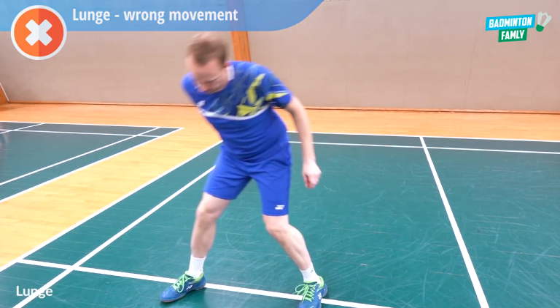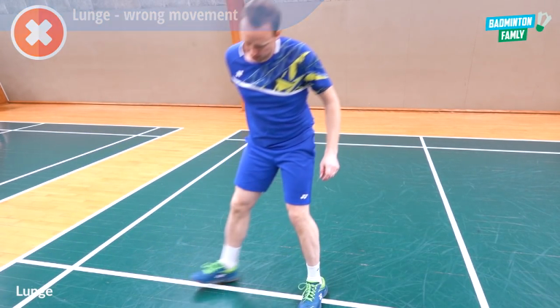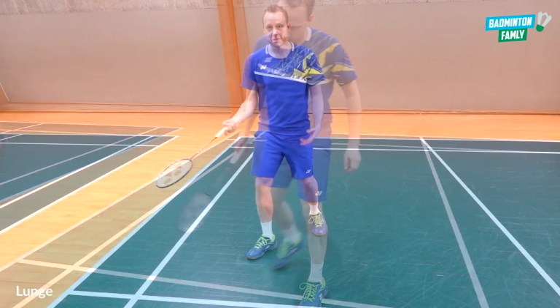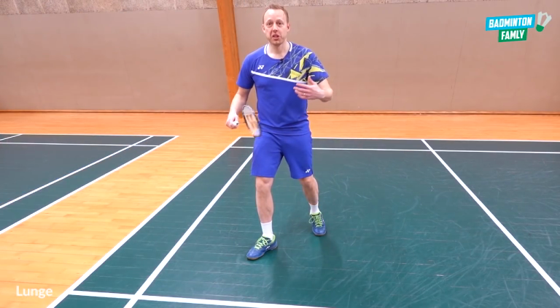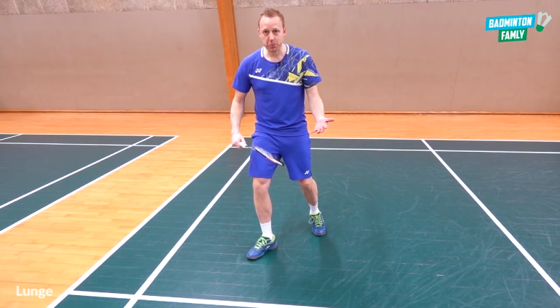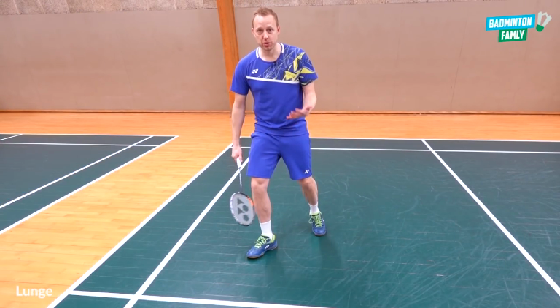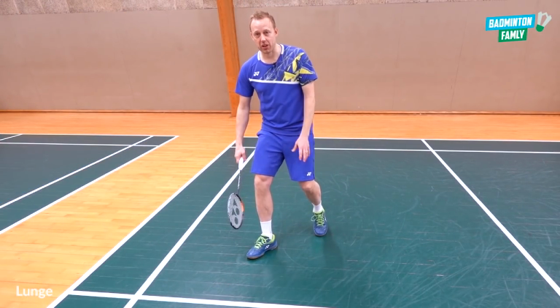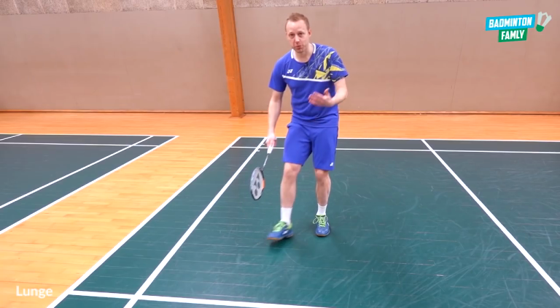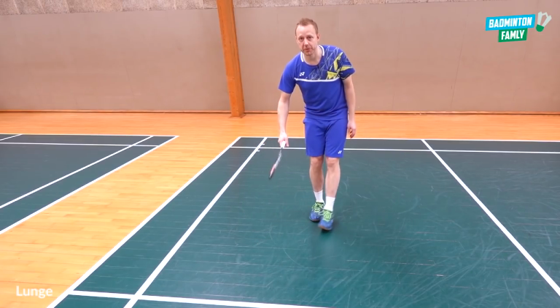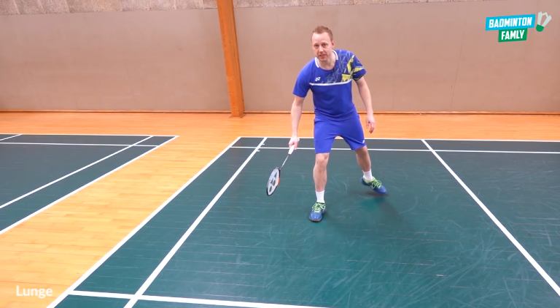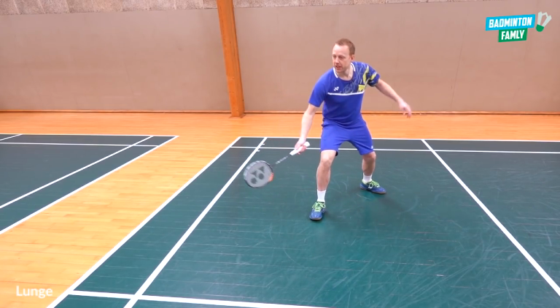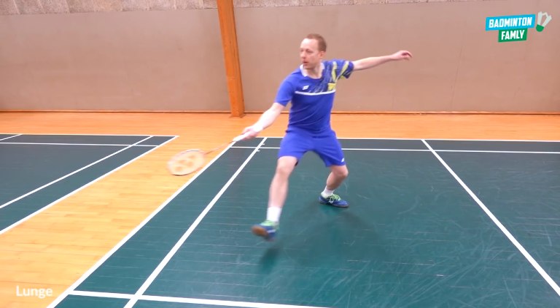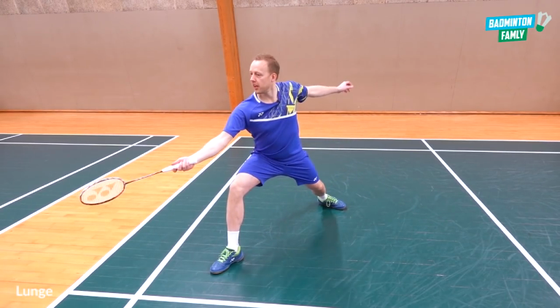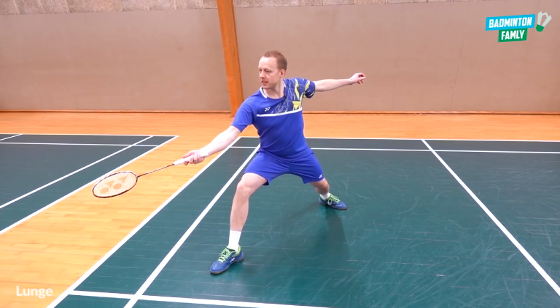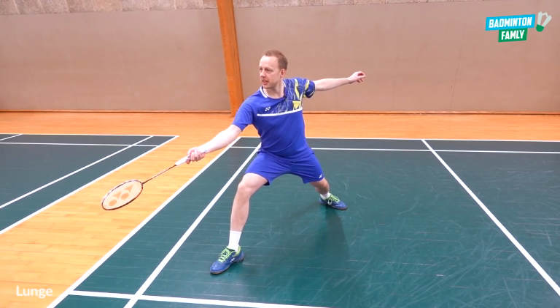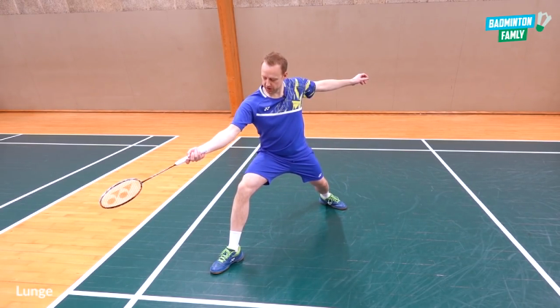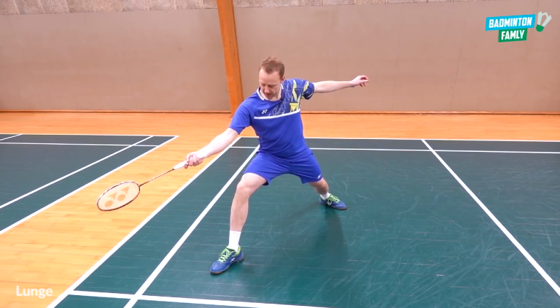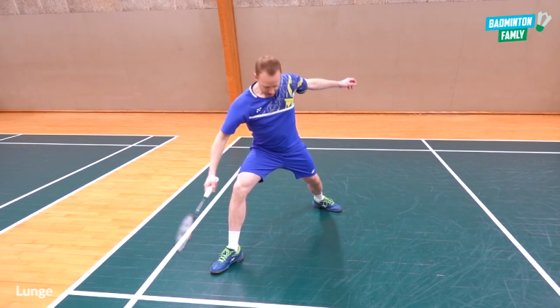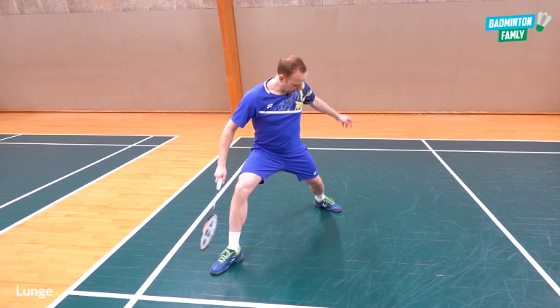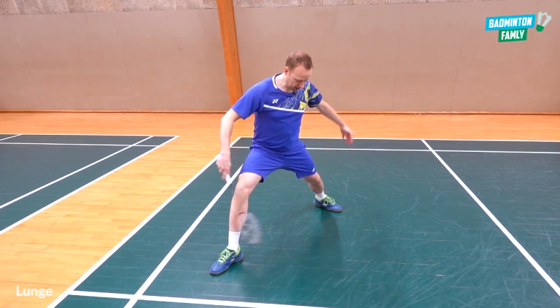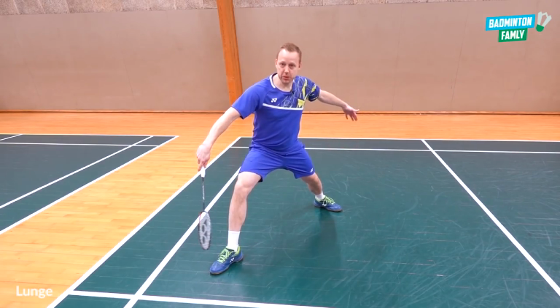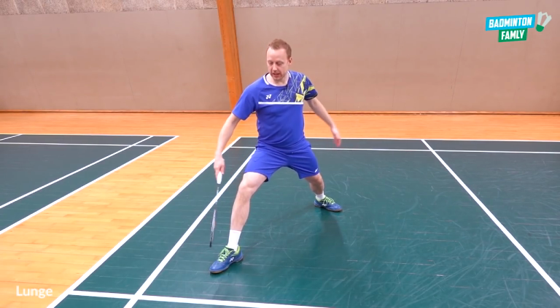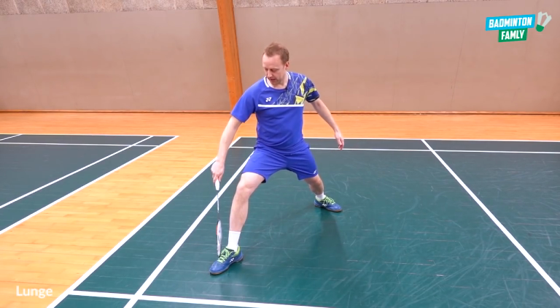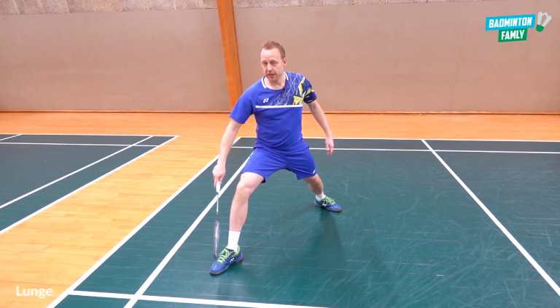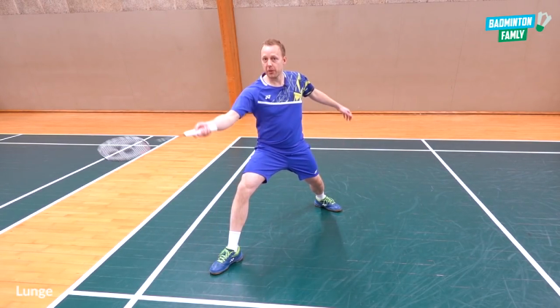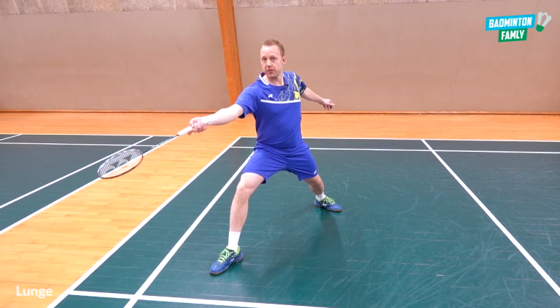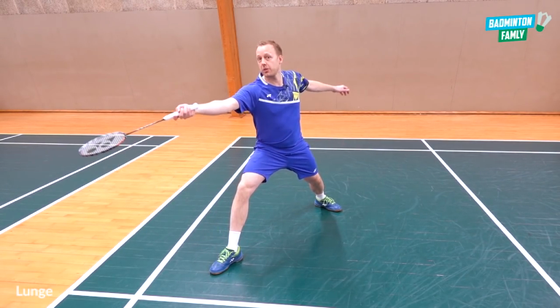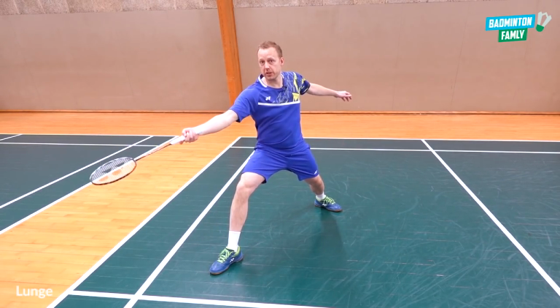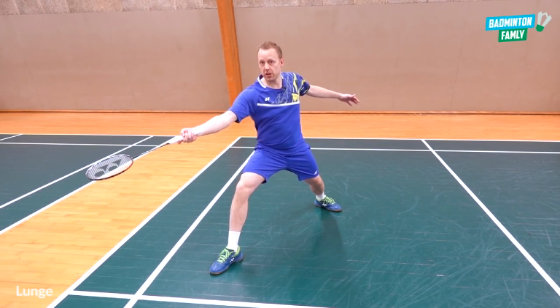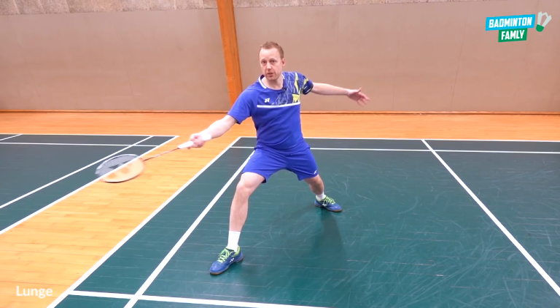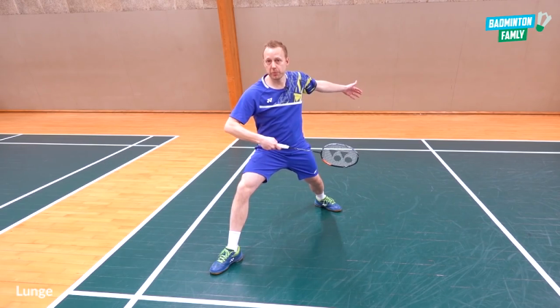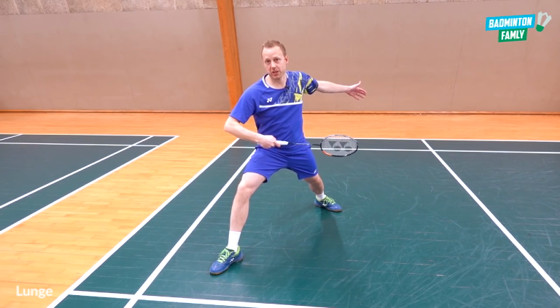The optimal solution for the lunge looks something like this: go out far down, space between your legs, the foot out in front of you, and then you can stretch for the shuttle and move backwards again.